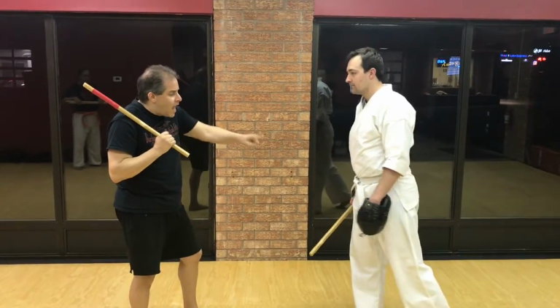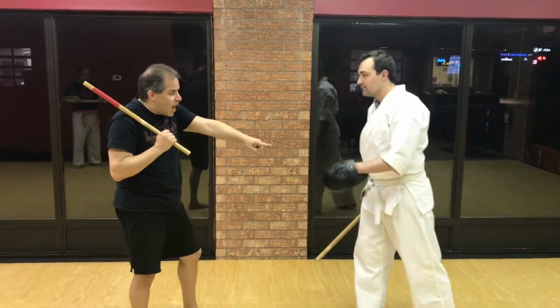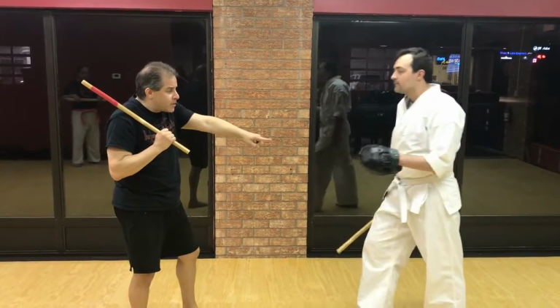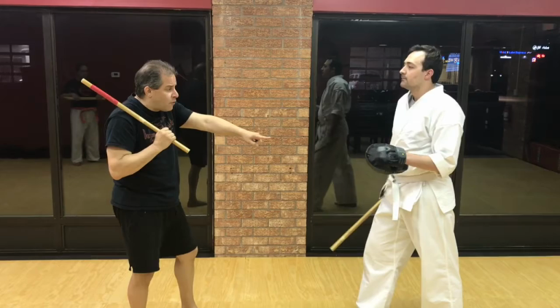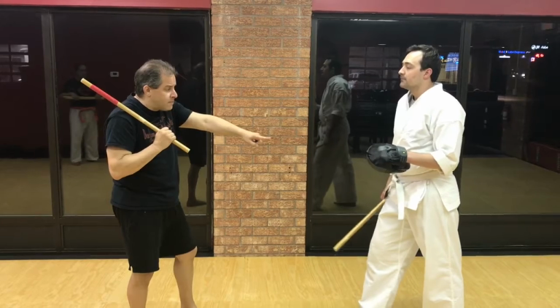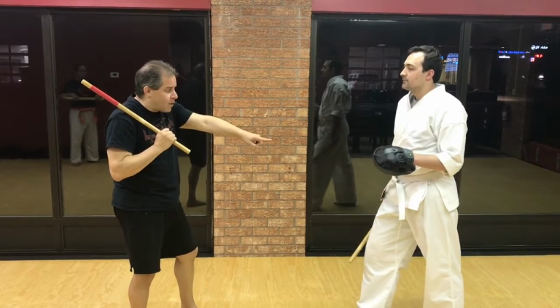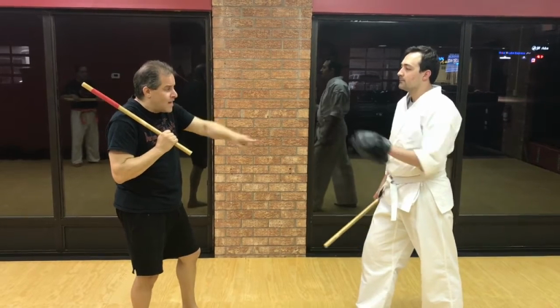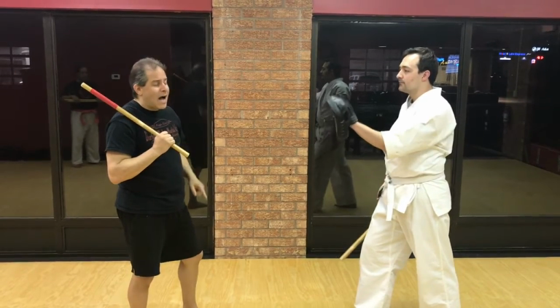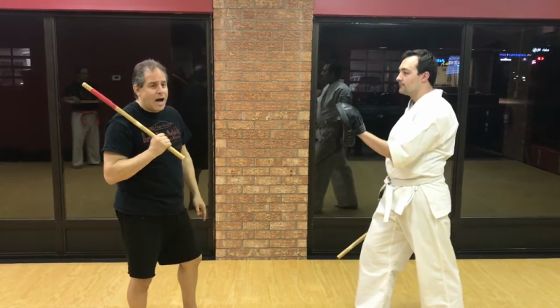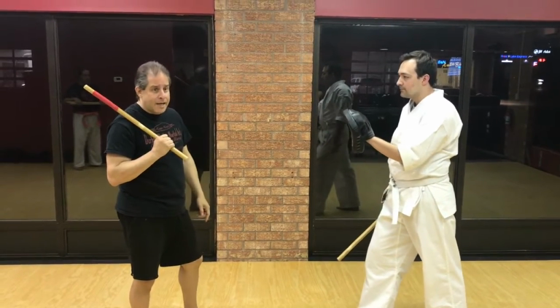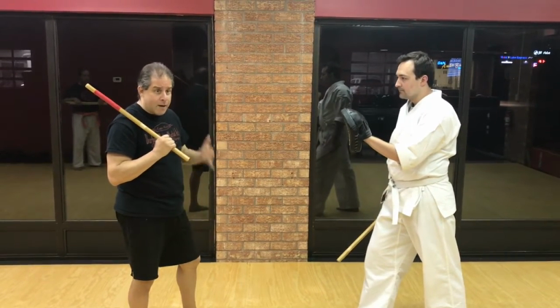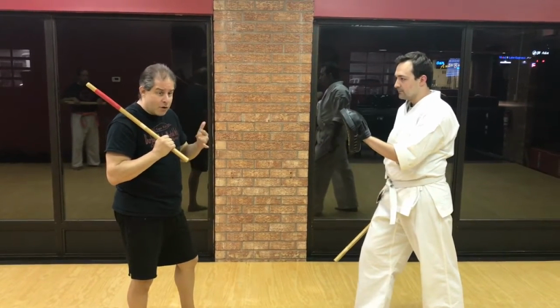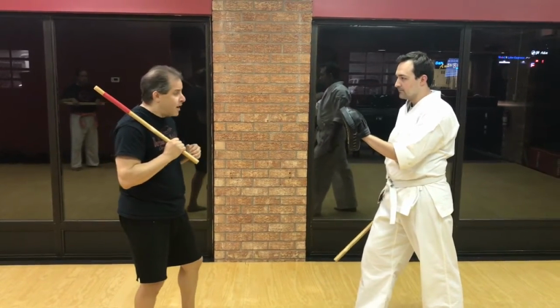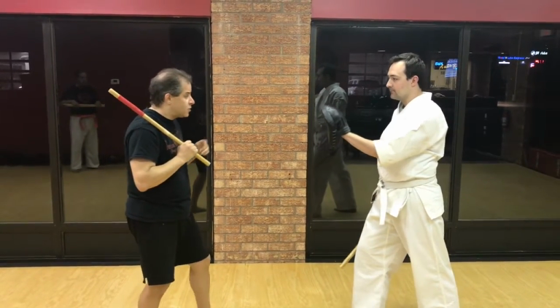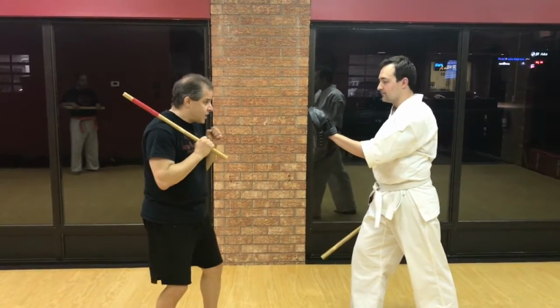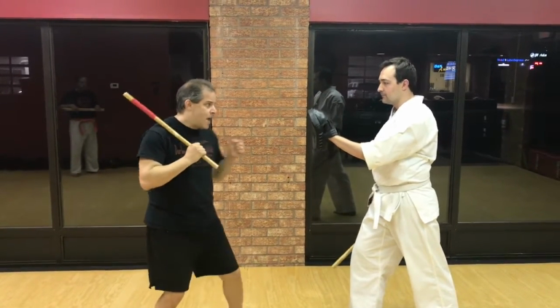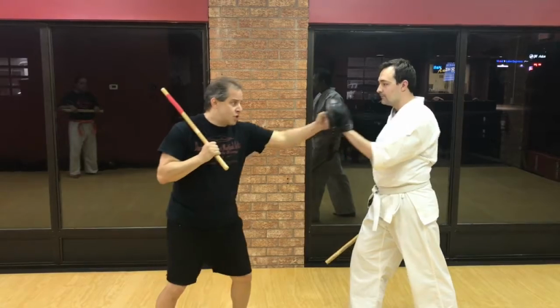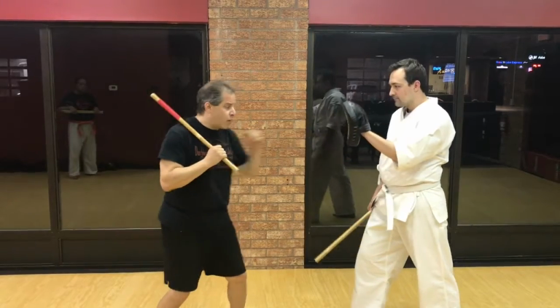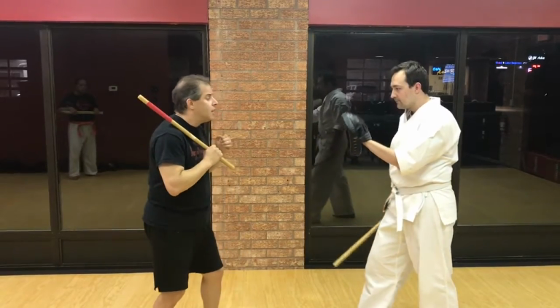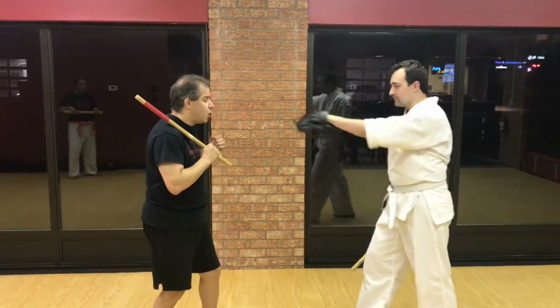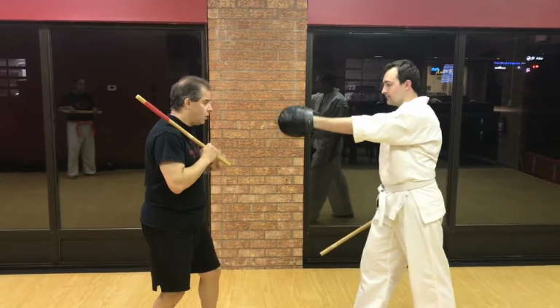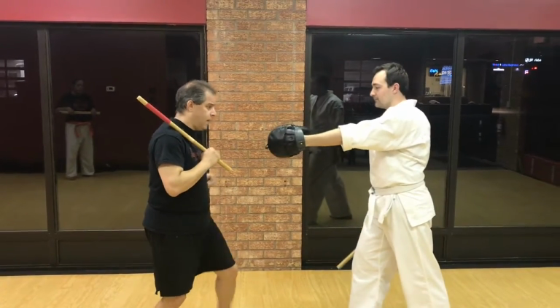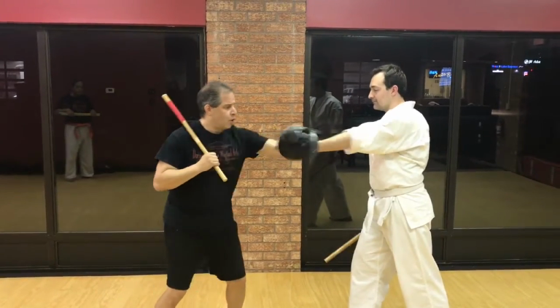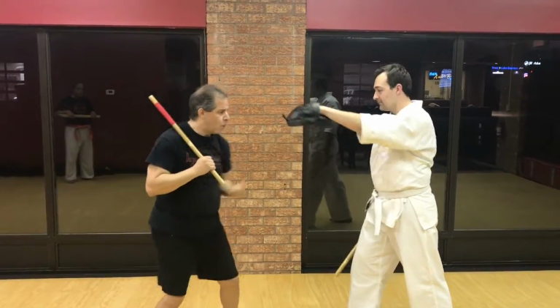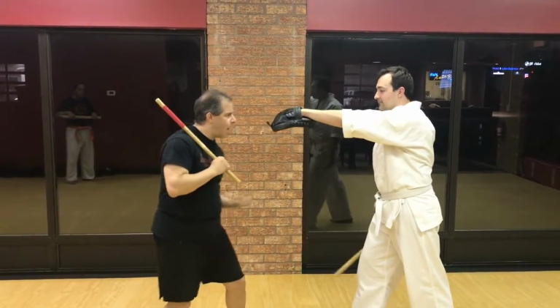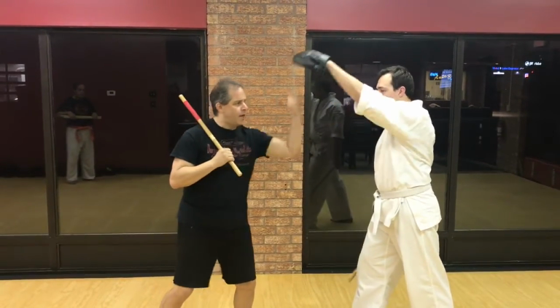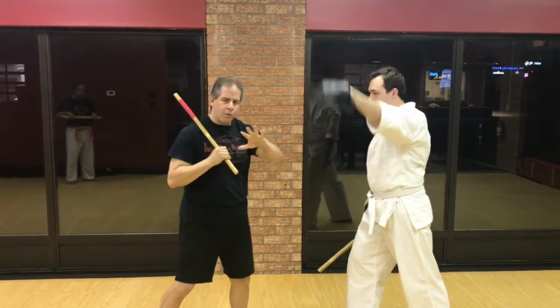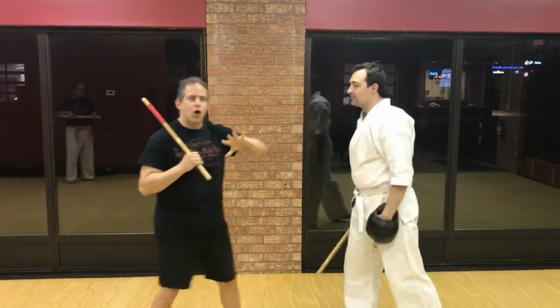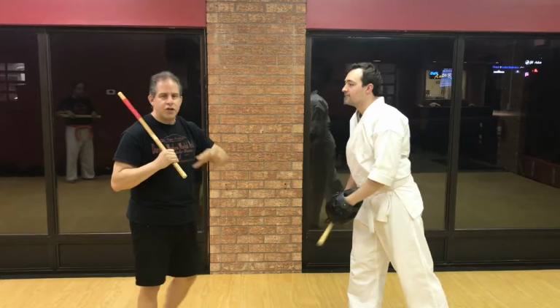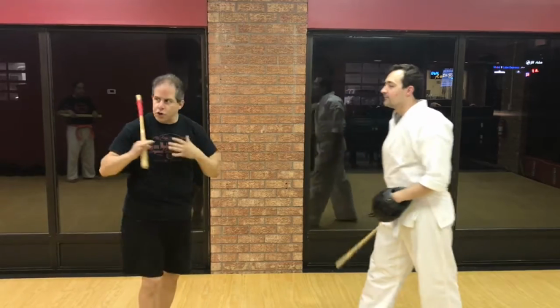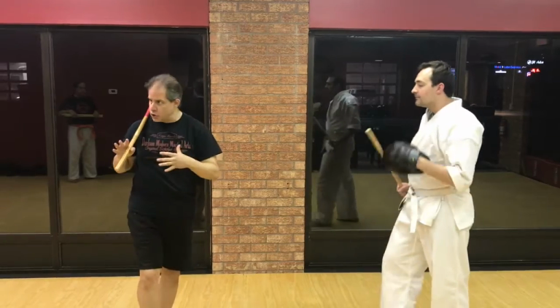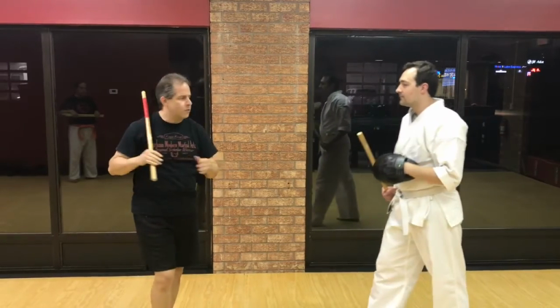Every time he brings up the focus mitt, I'm going to hit it with my hand — I'm going to punch with it. So he brings it up, it could be a straight, a hook, or an uppercut, whatever combination you're used to doing.